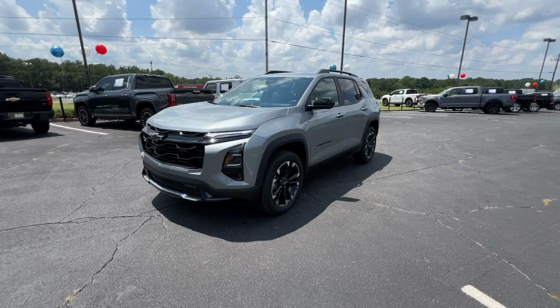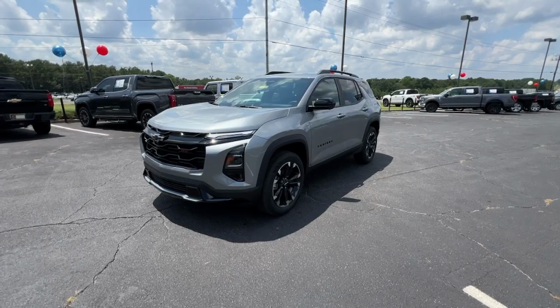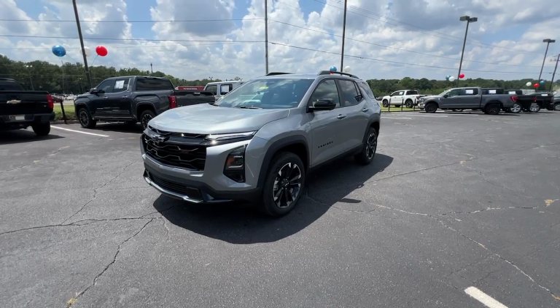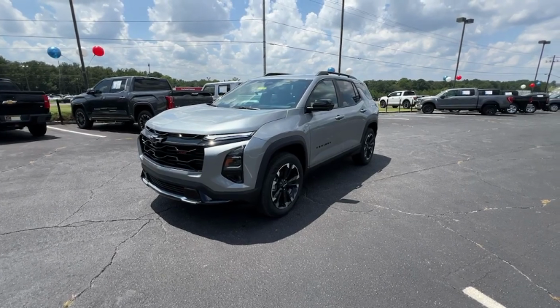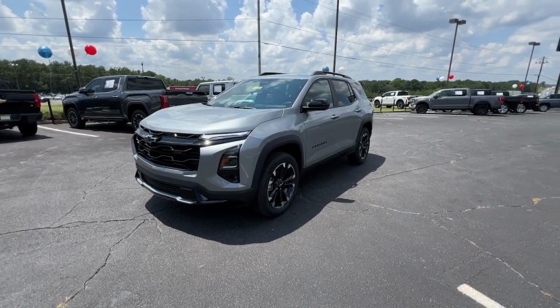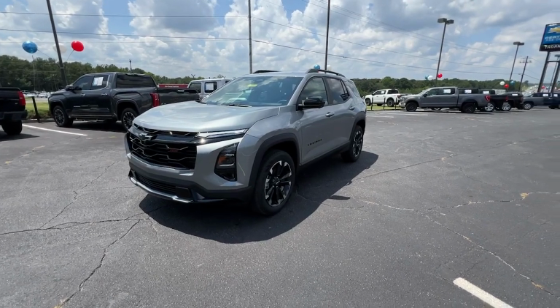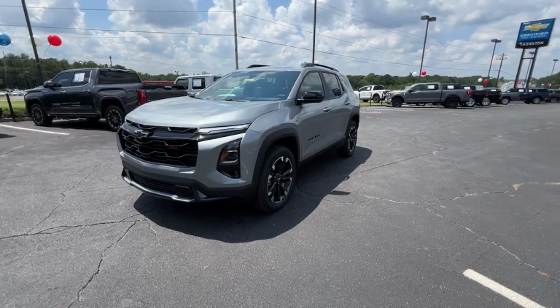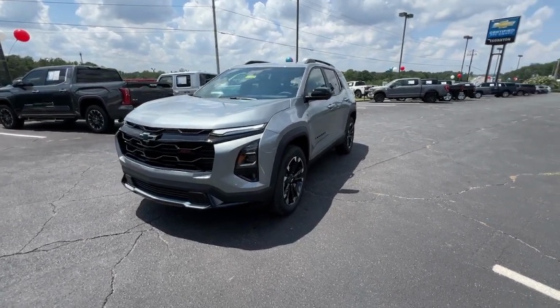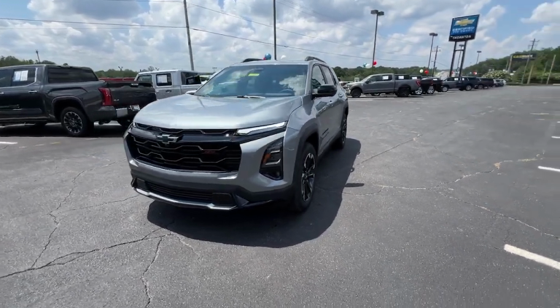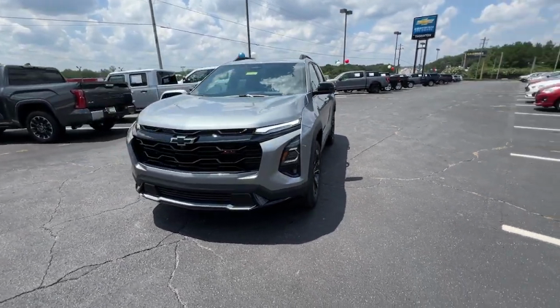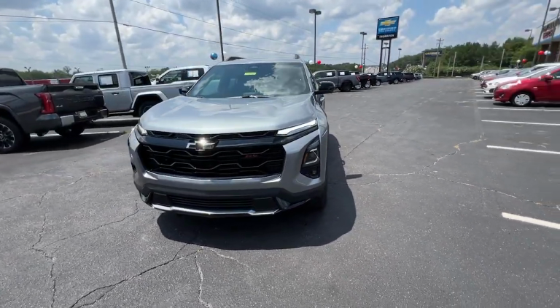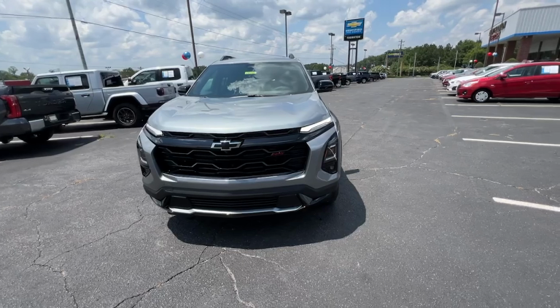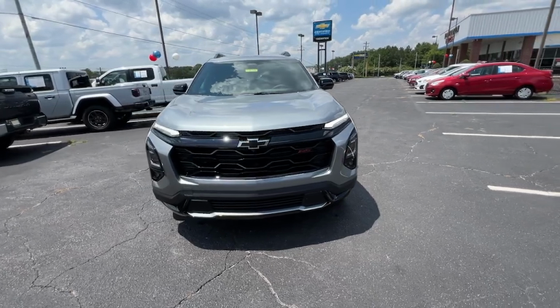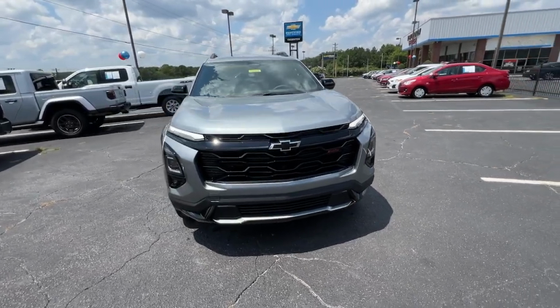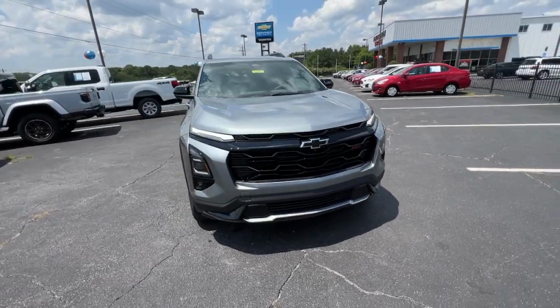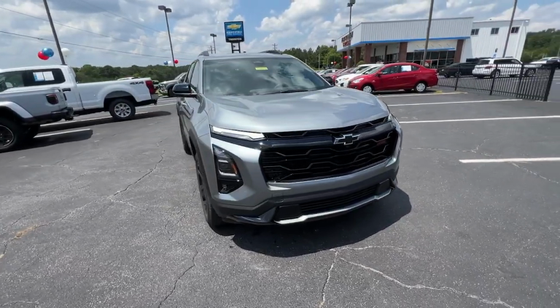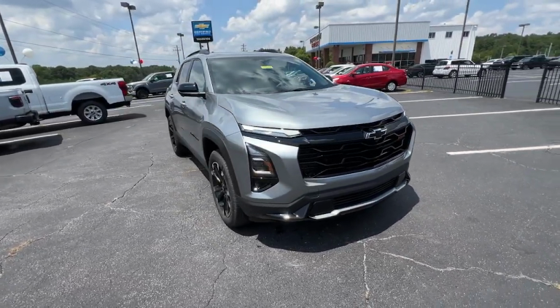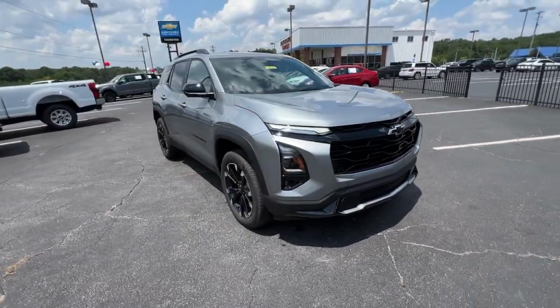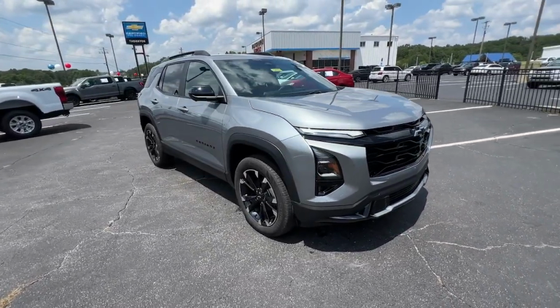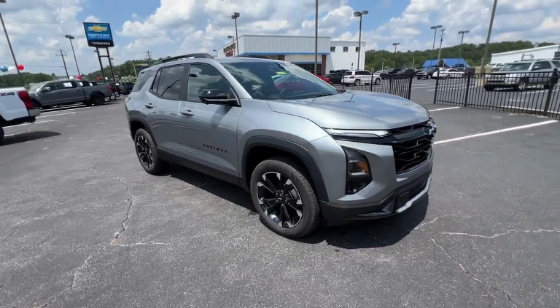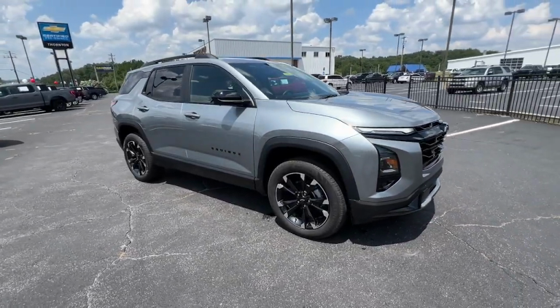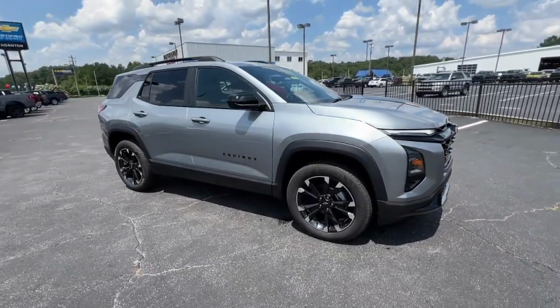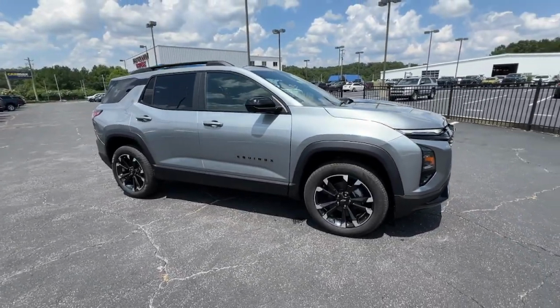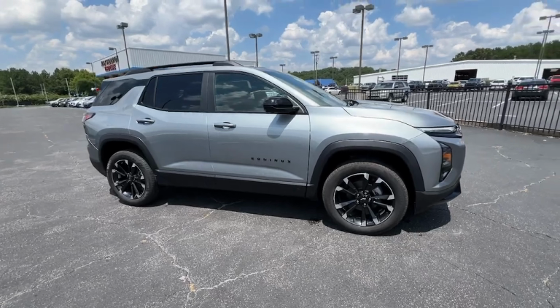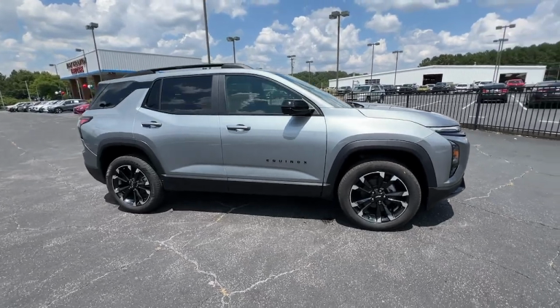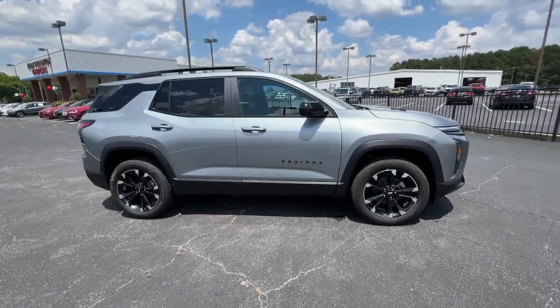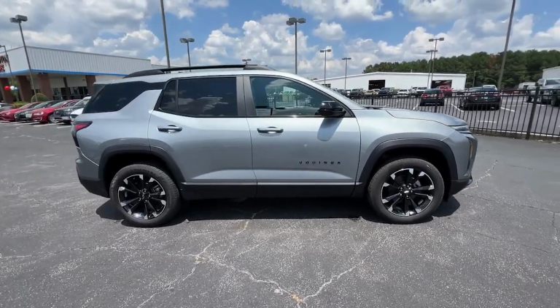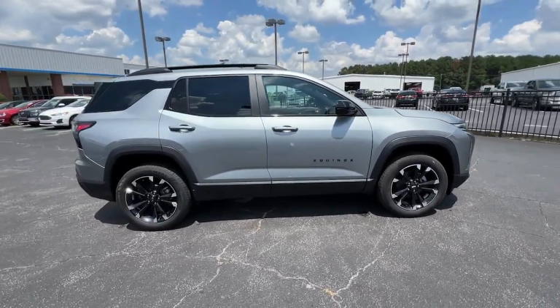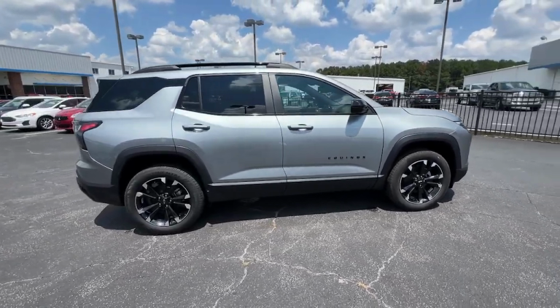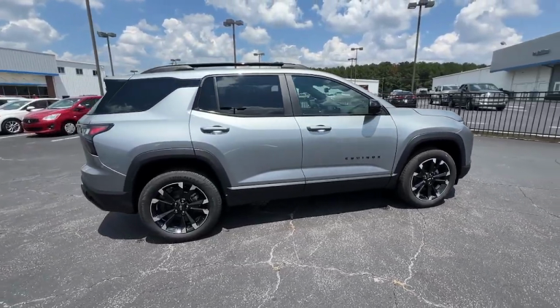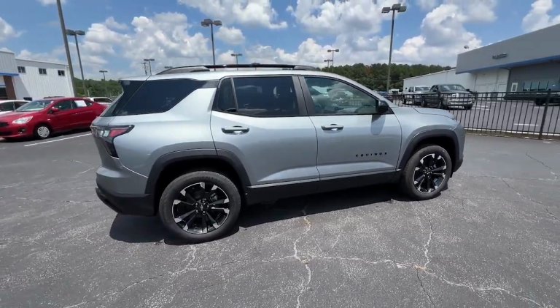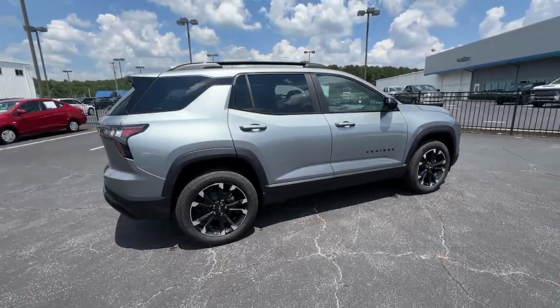Hop into the 2025 Chevrolet Equinox. The advanced safety features, passenger-friendly cabin, generous cargo space, and connected technology of the Equinox help you navigate every twist and turn of the road with confidence and style.